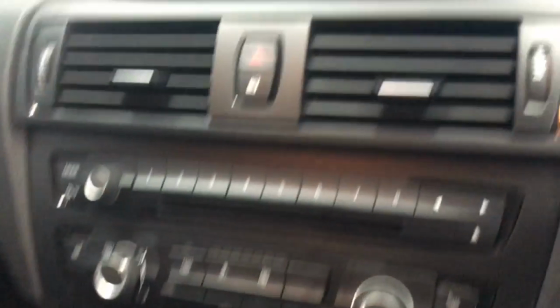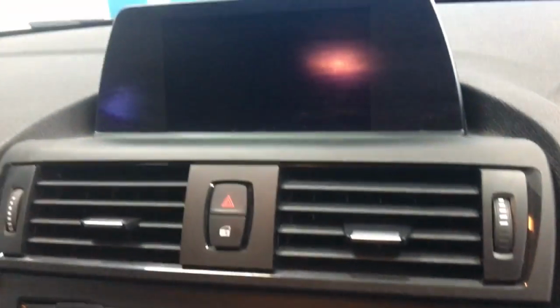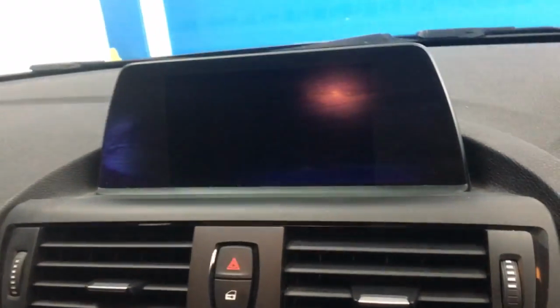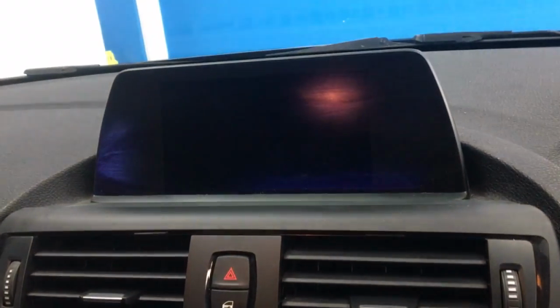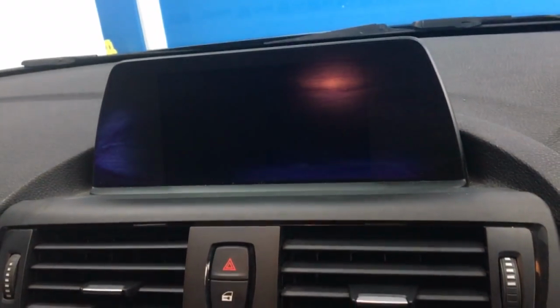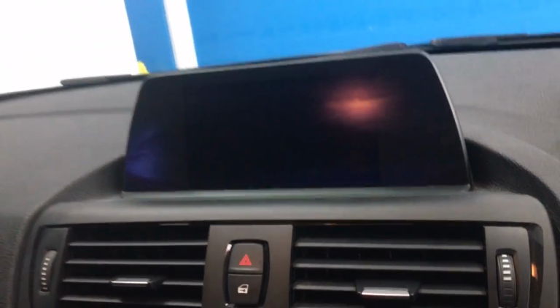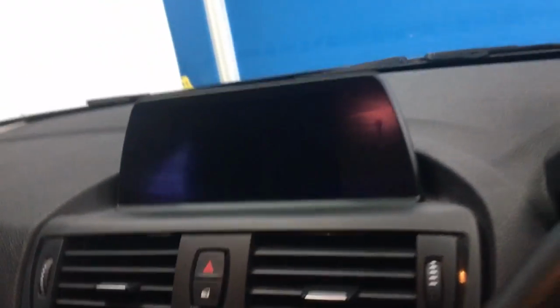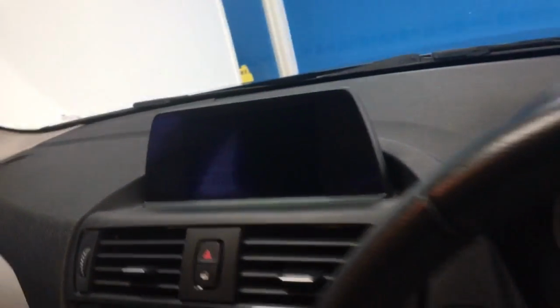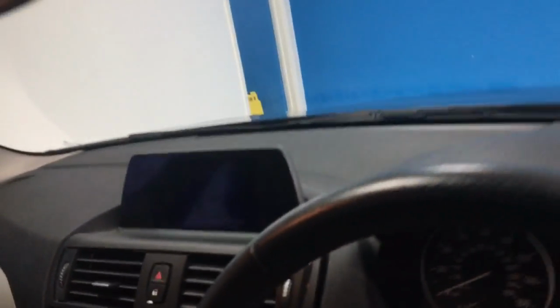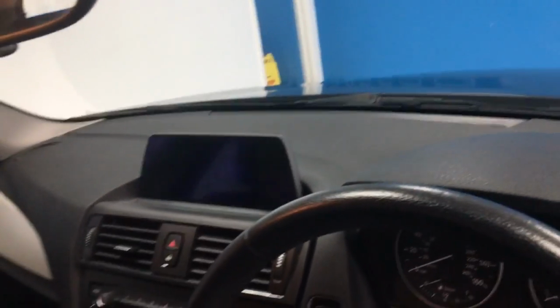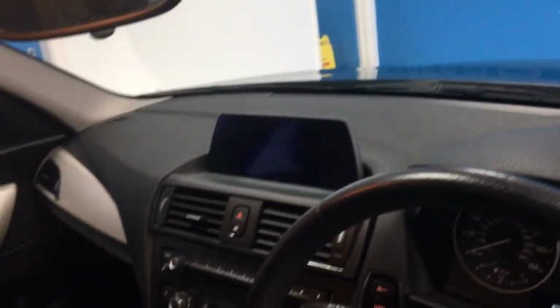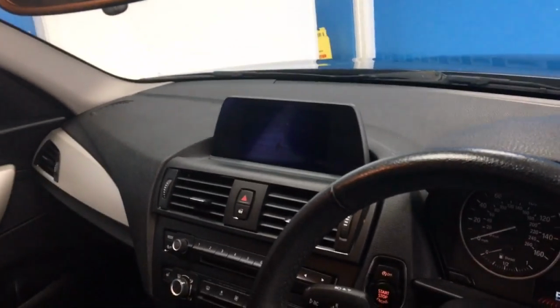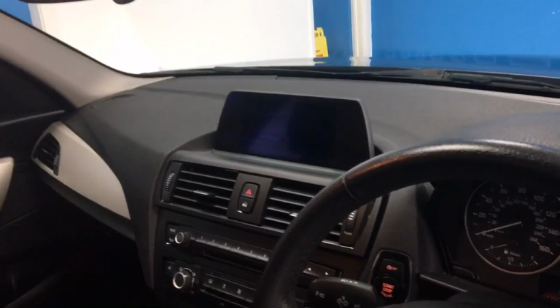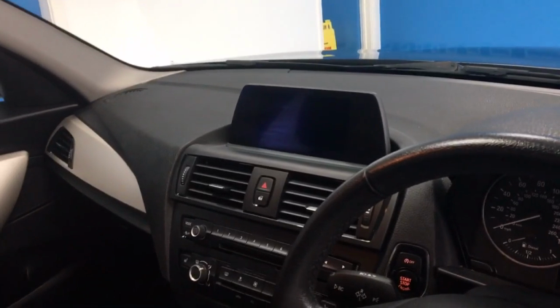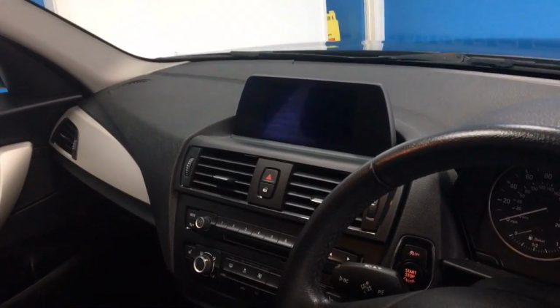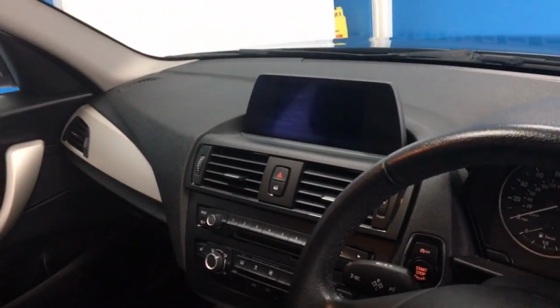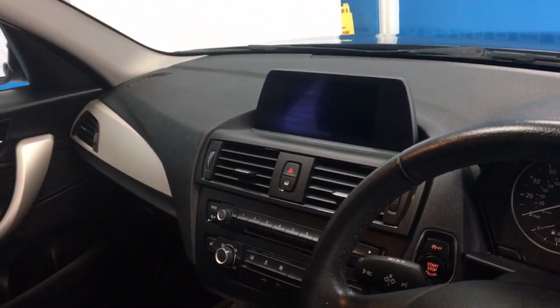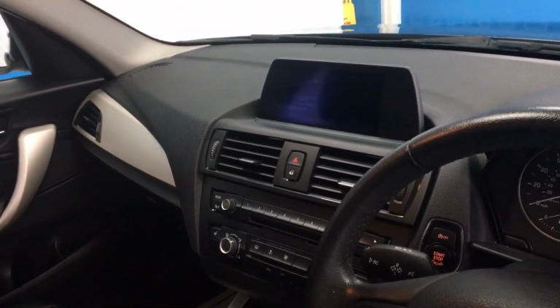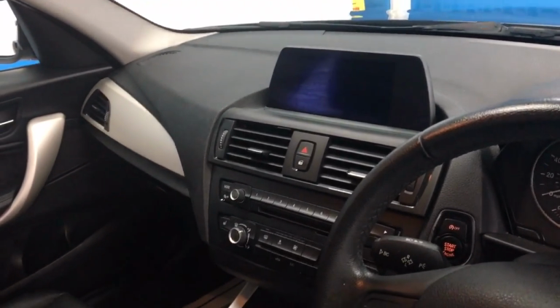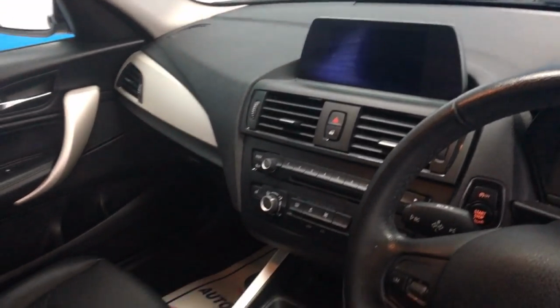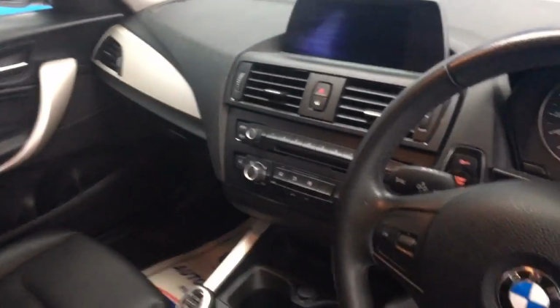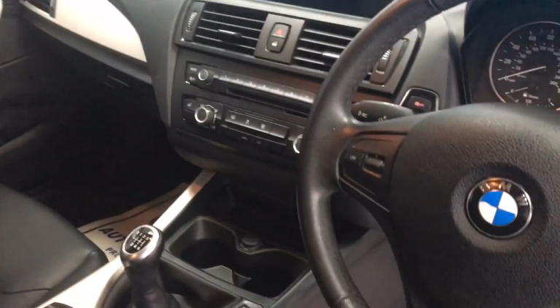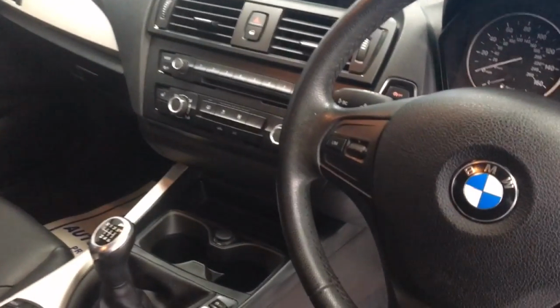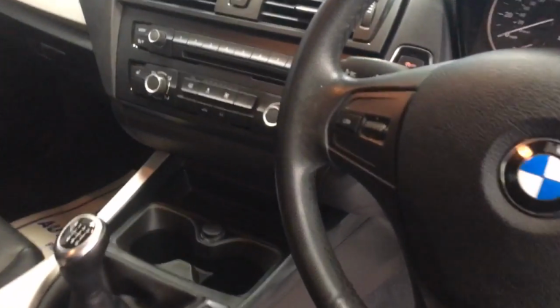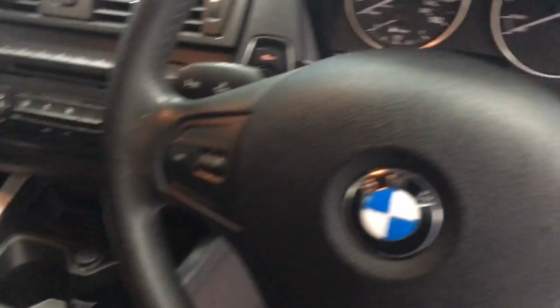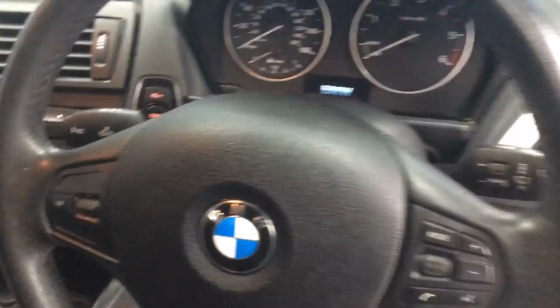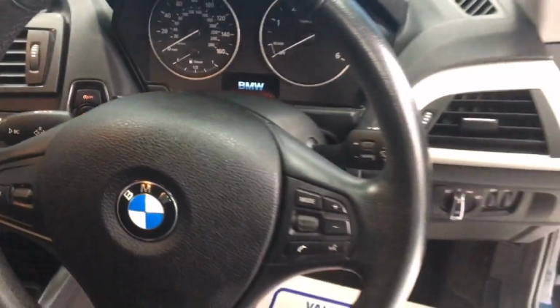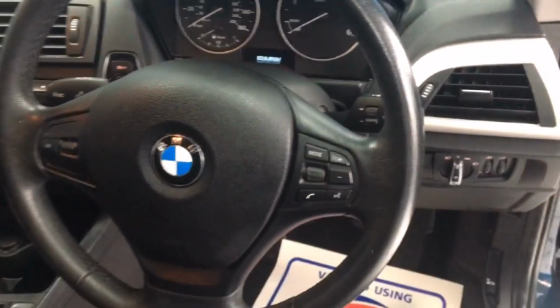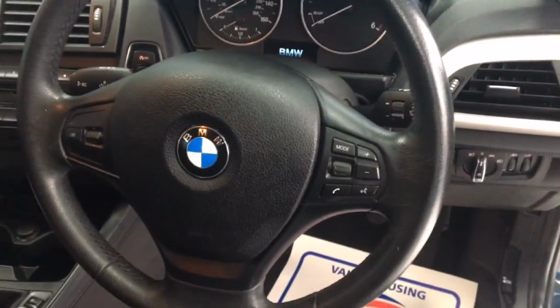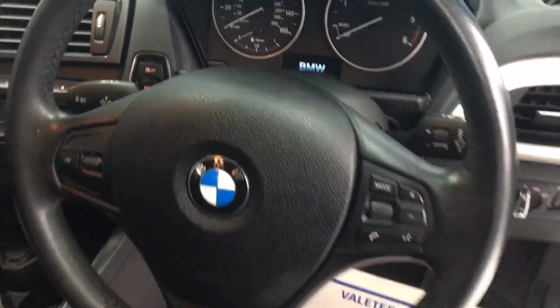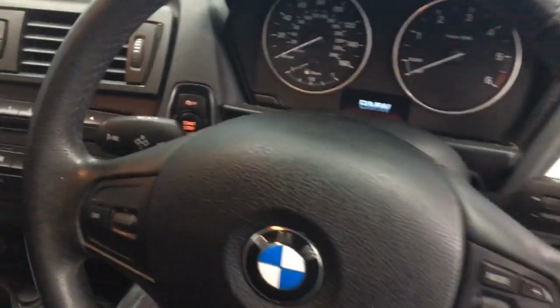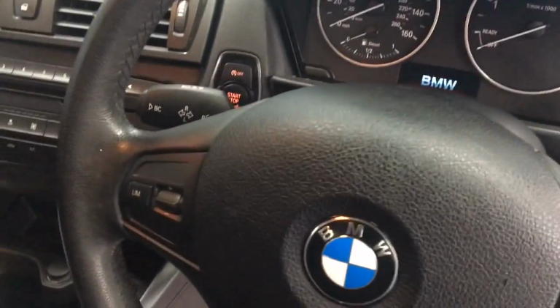On your display screen you can control your Bluetooth telephone and audio, satellite navigation, DAB digital radio and FM stereo. Multifunction steering wheel with cruise control.